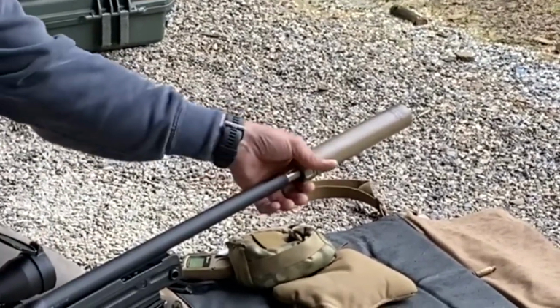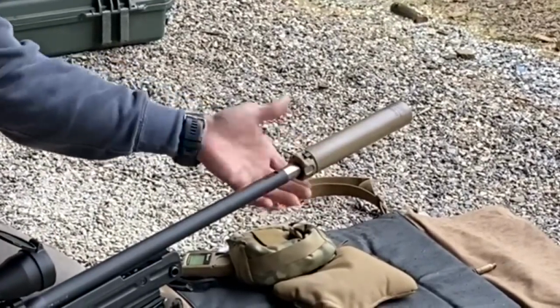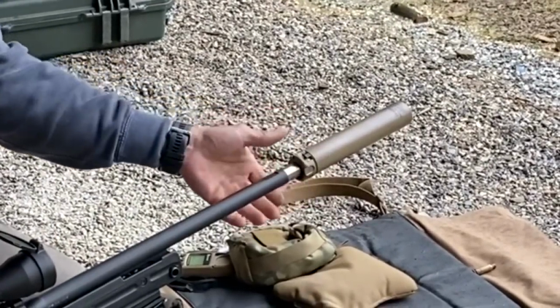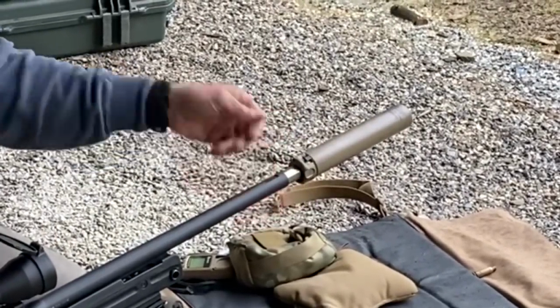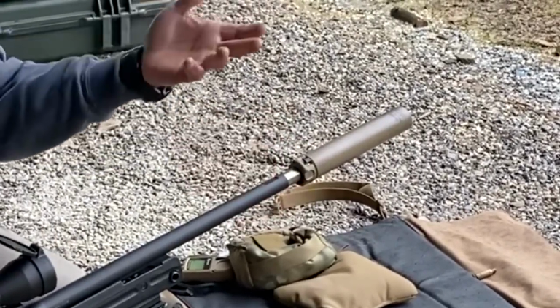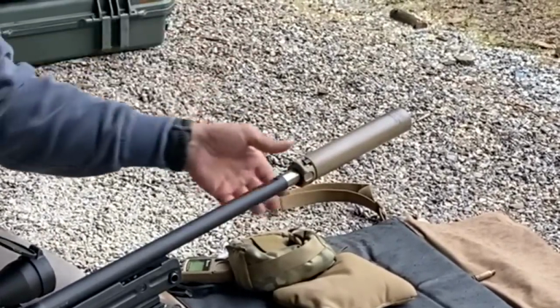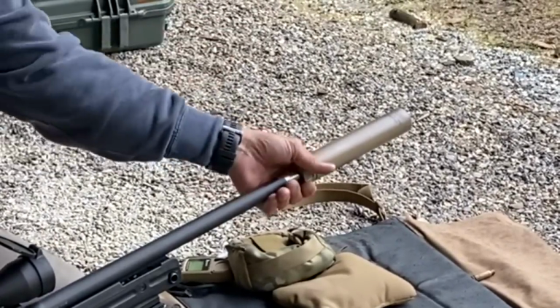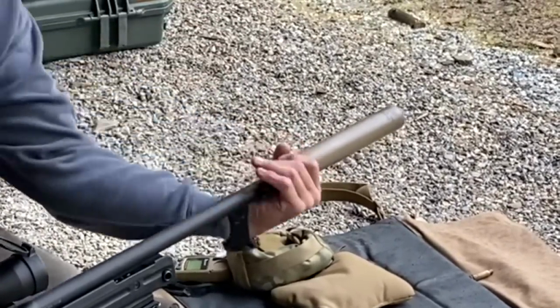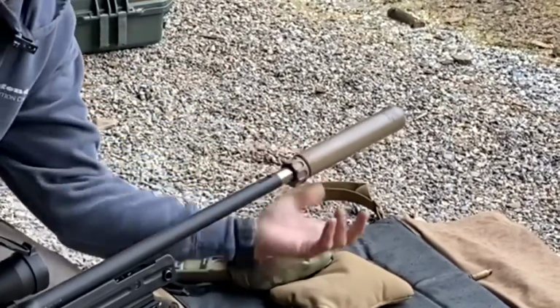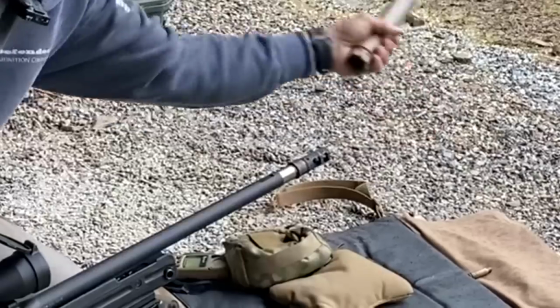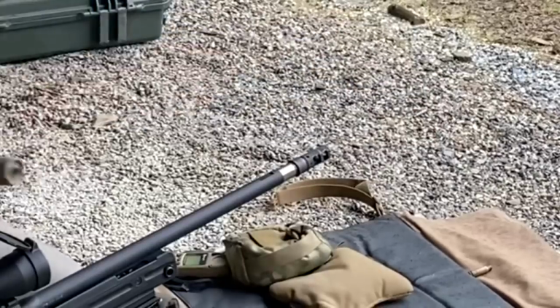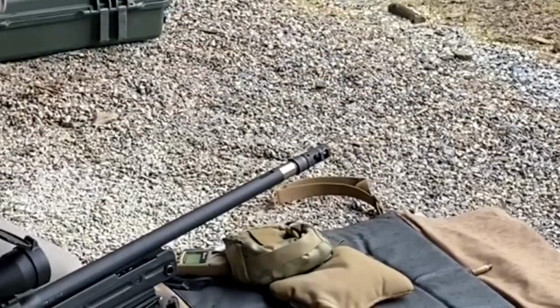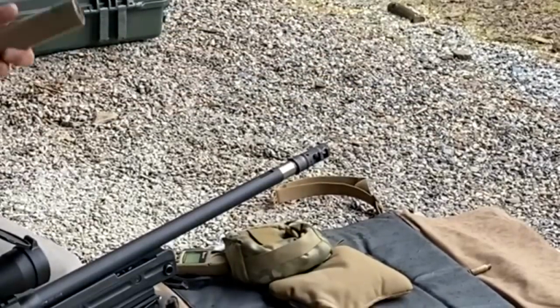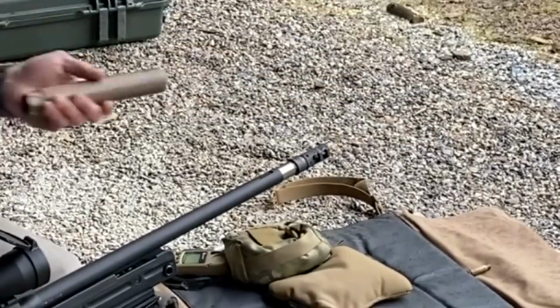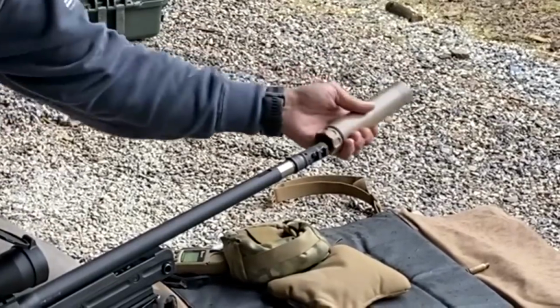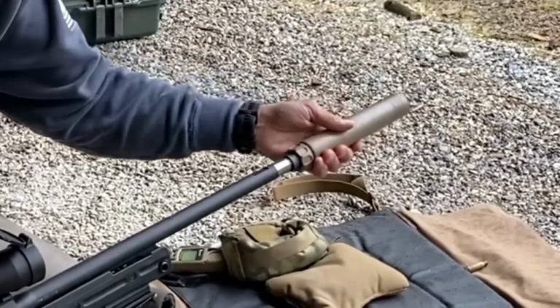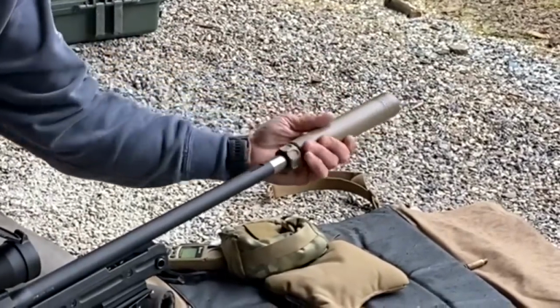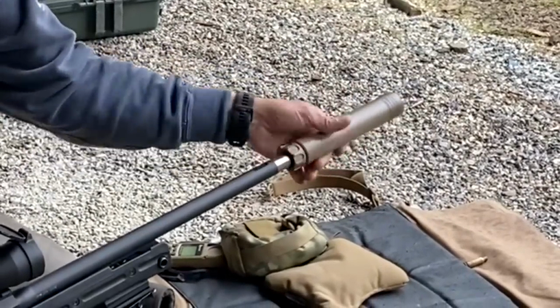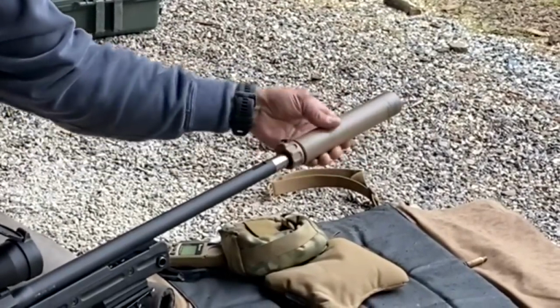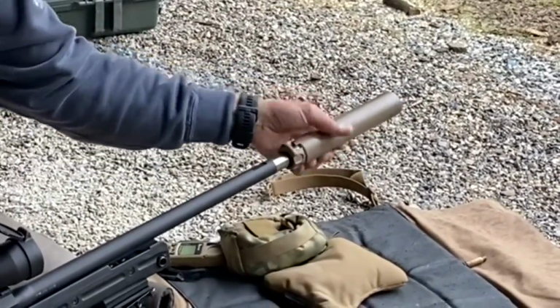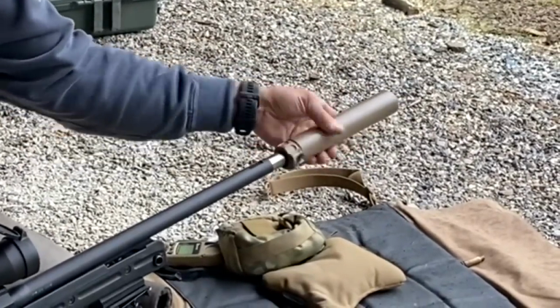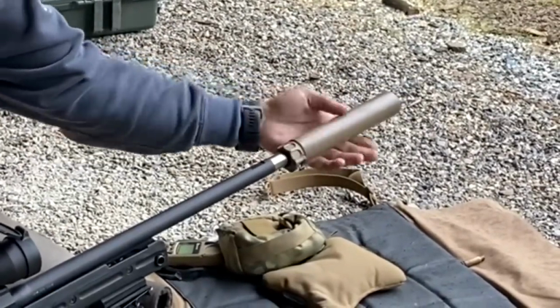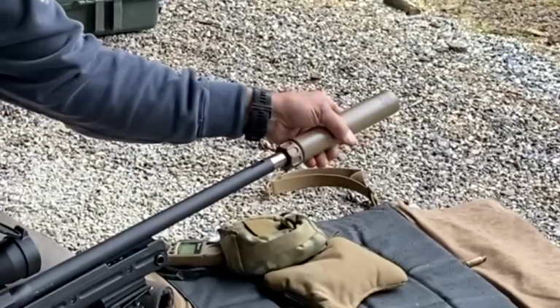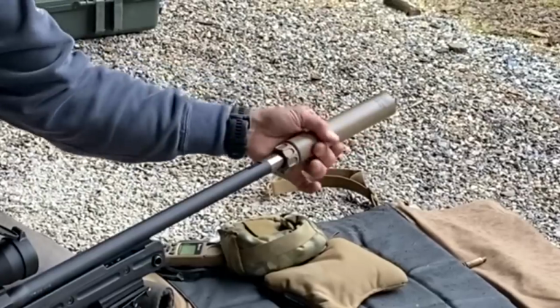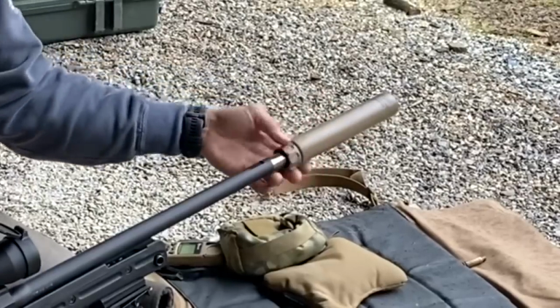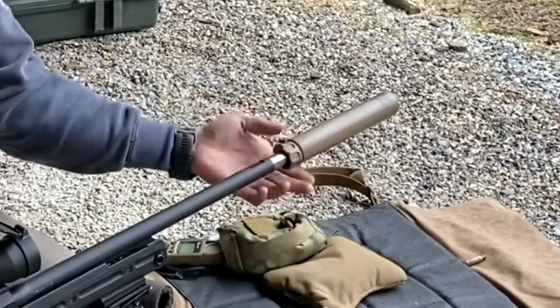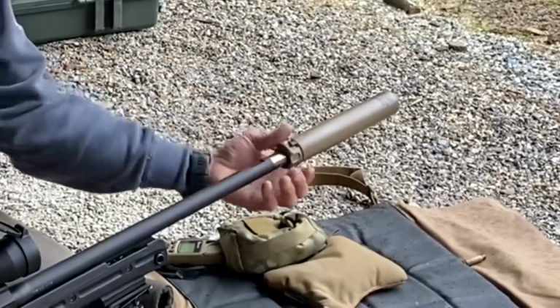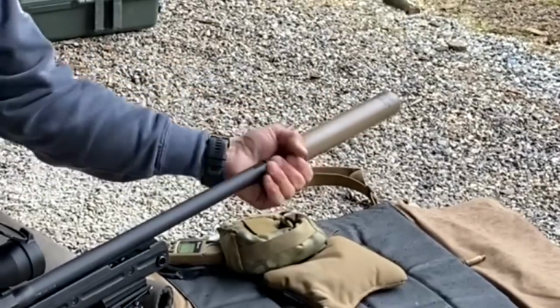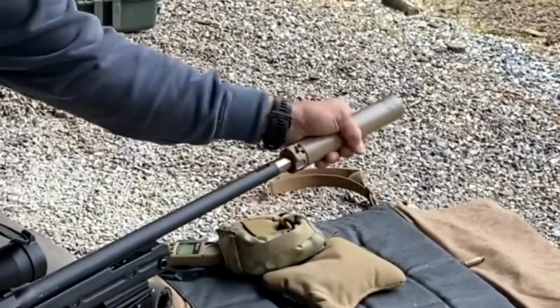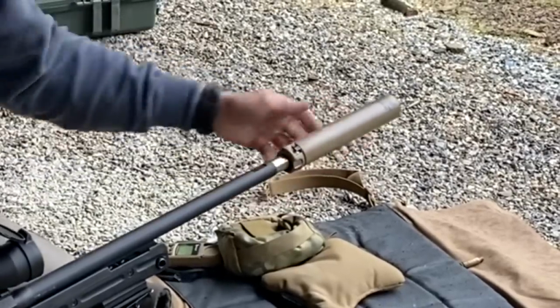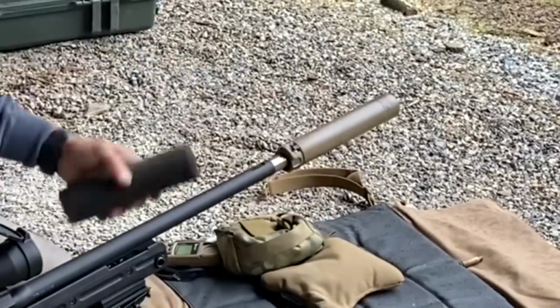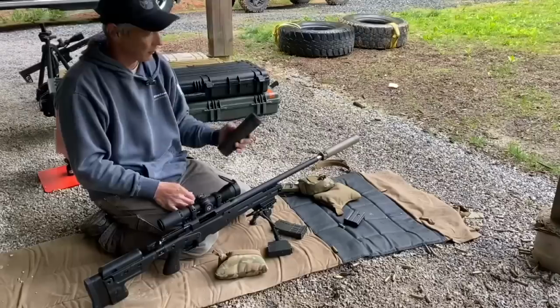I love their mount system — it's so quick. When you want to take it off, as long as it's cool, just press, rotate, and it's off. It is a very quick mount system. It's one of the best mount systems I've seen for a suppressor. I've never had one of these come off or come loose.